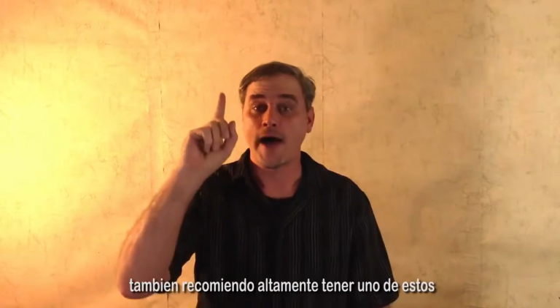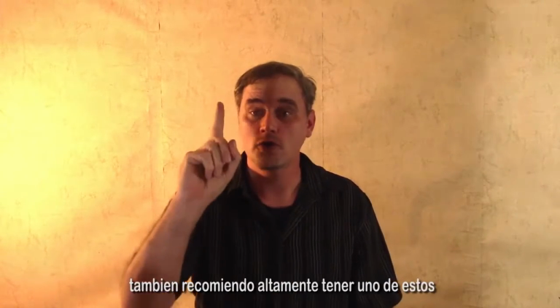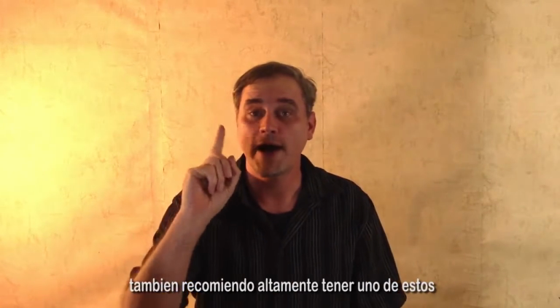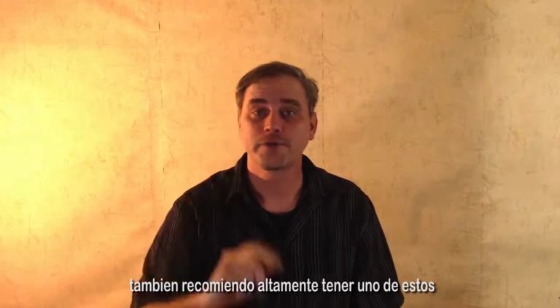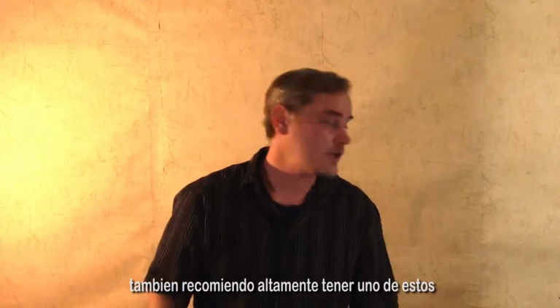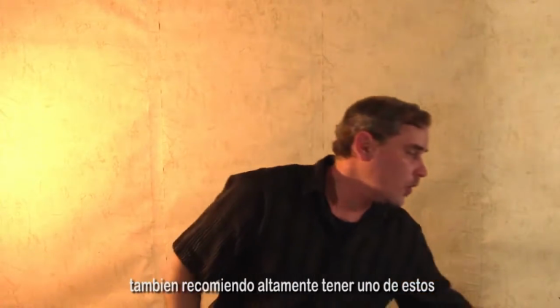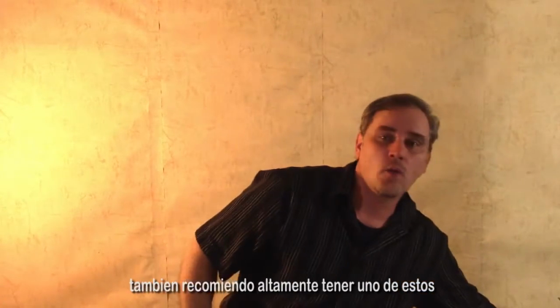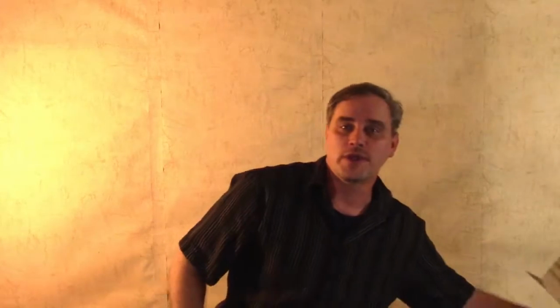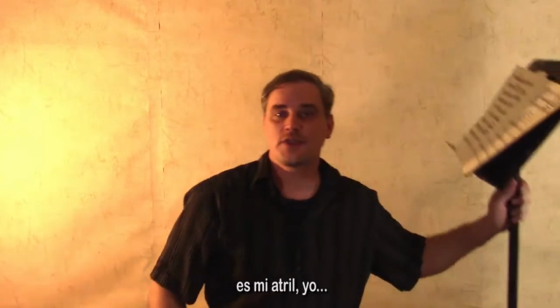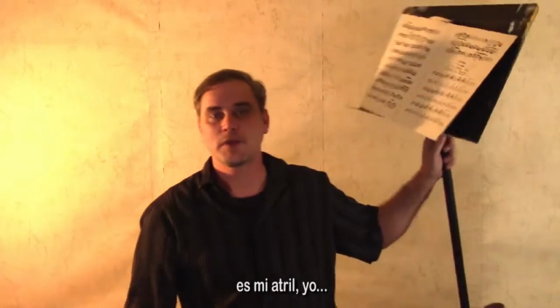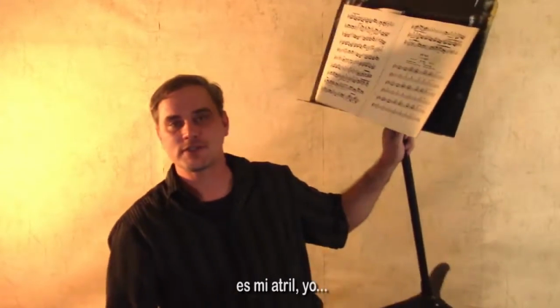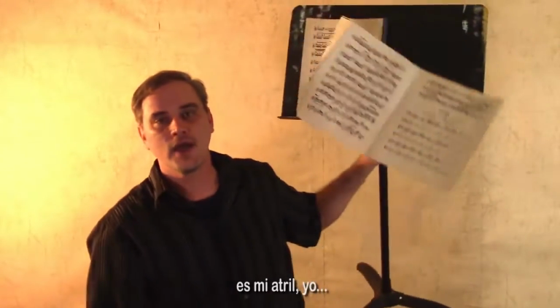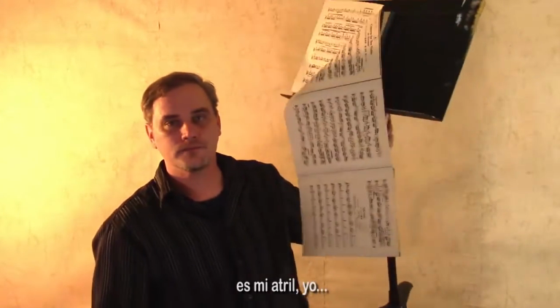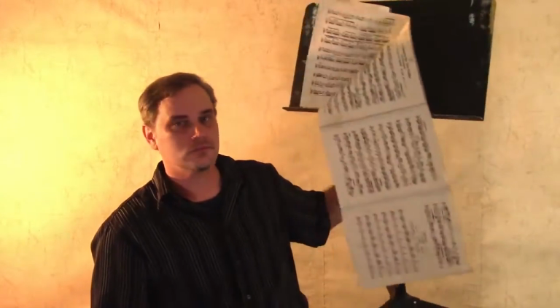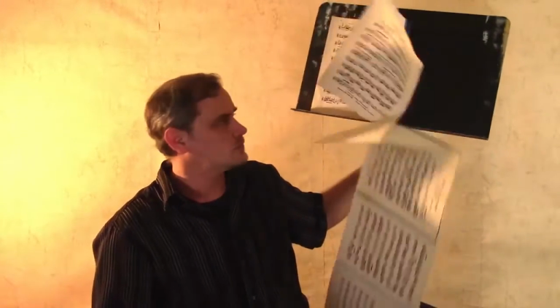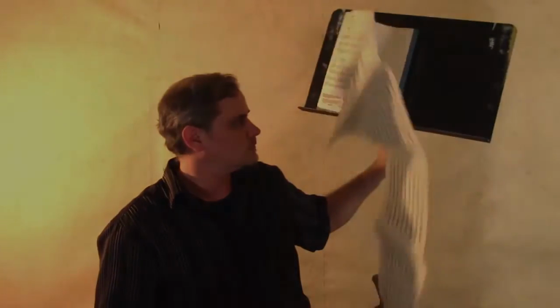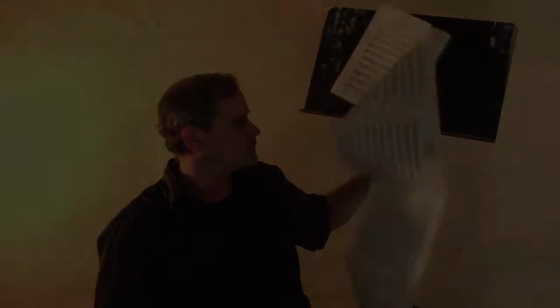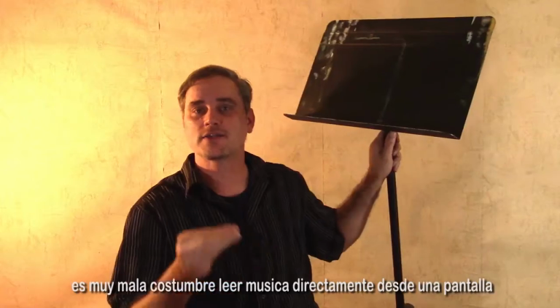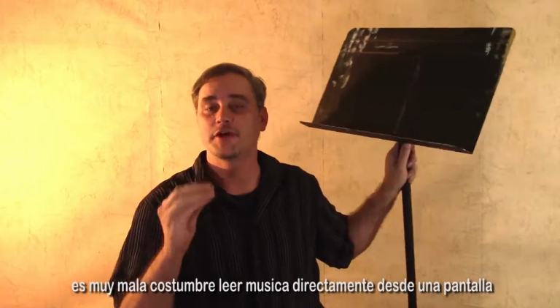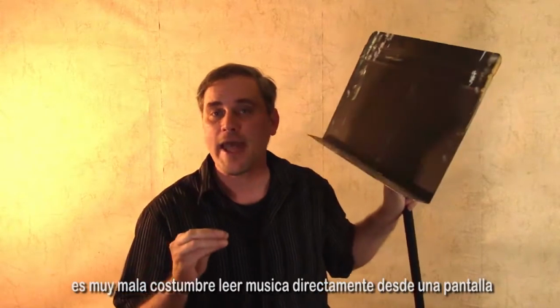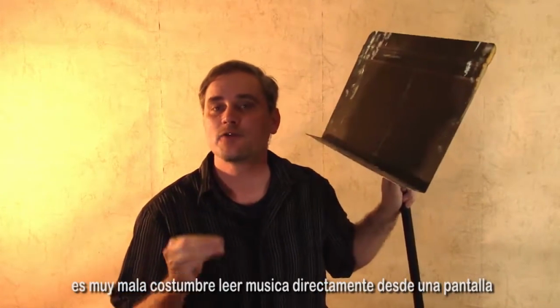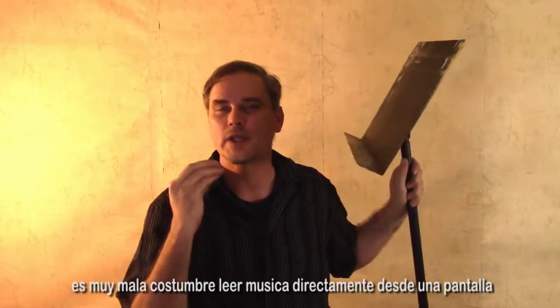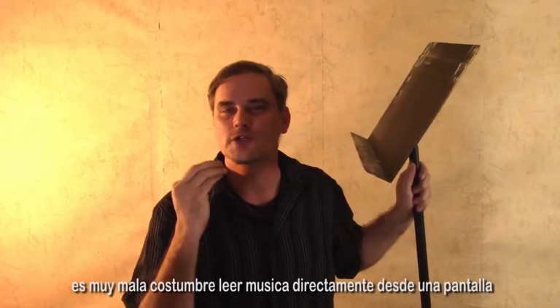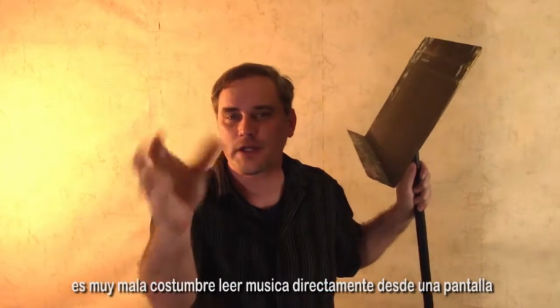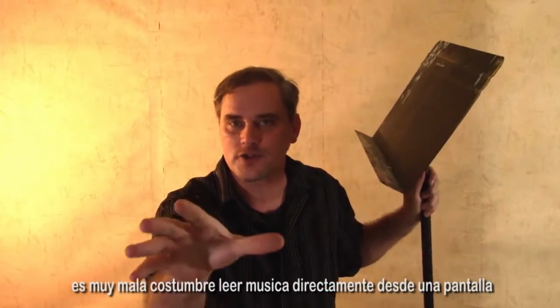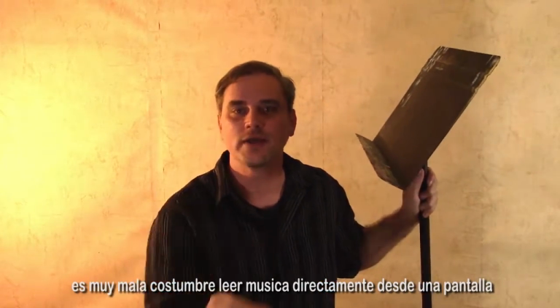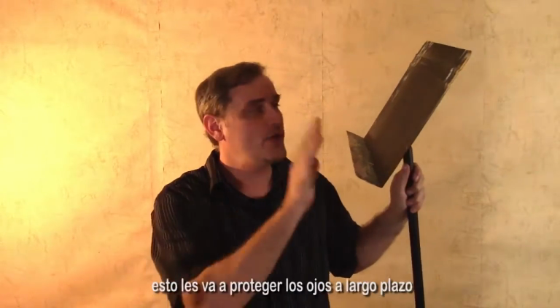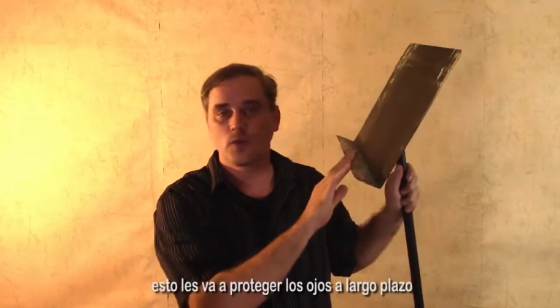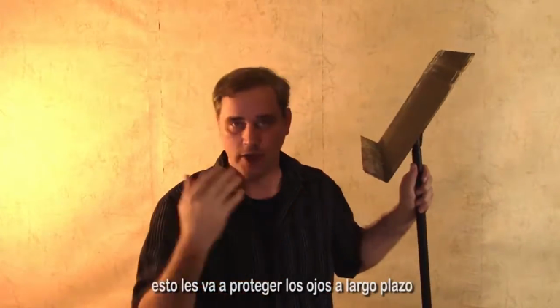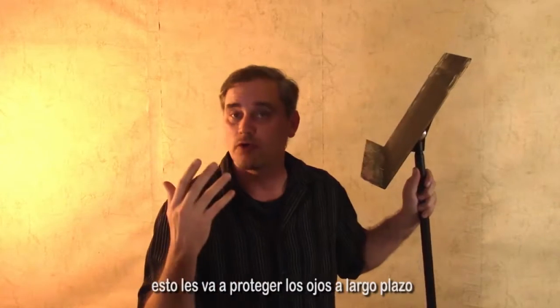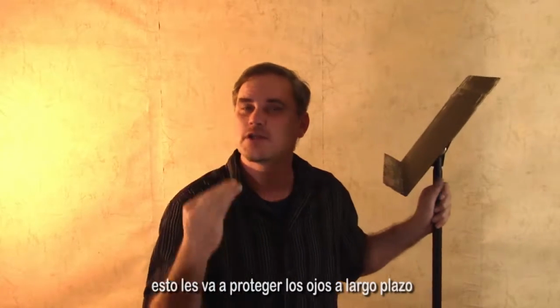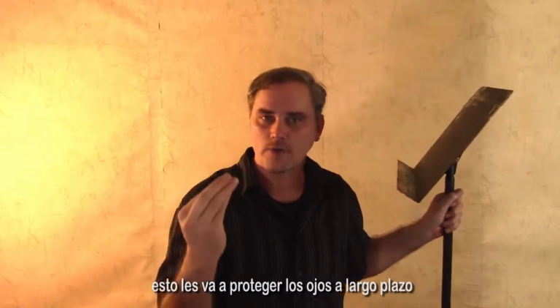I also highly recommend owning one of these — this is my music stand. It's a very bad habit to be reading your music directly off the screen; this will protect your eyes in the long run.